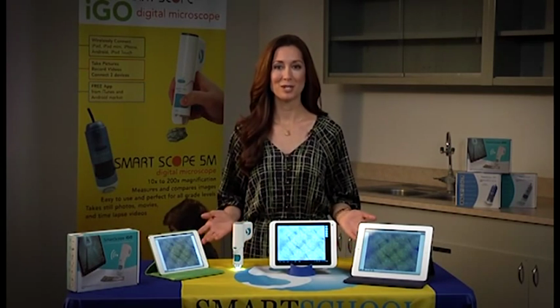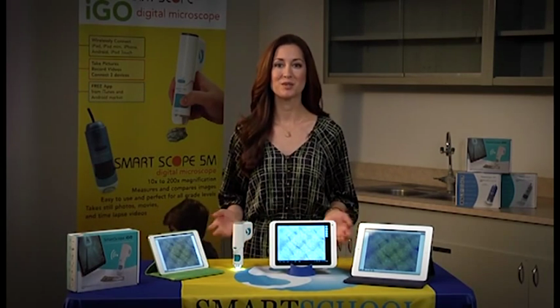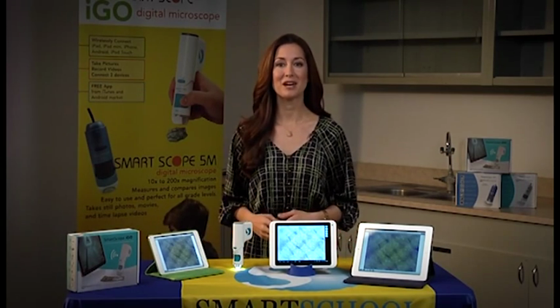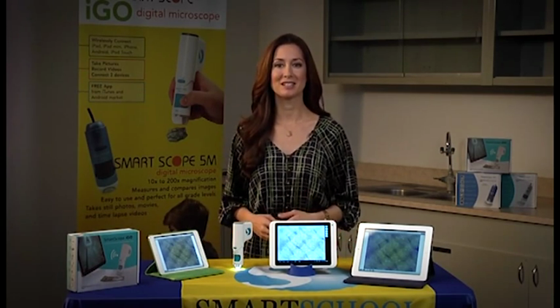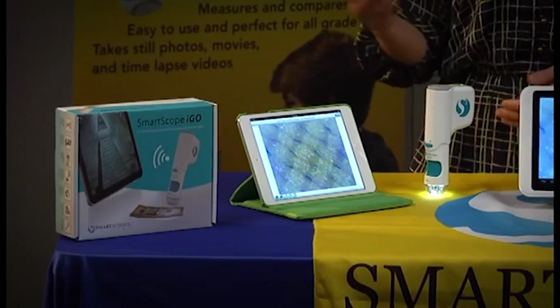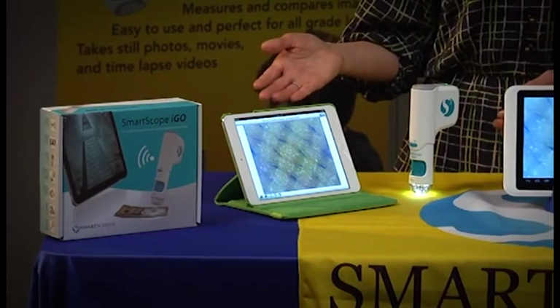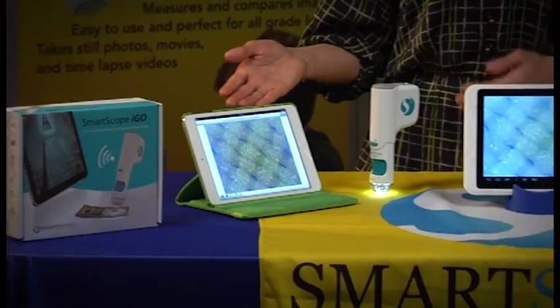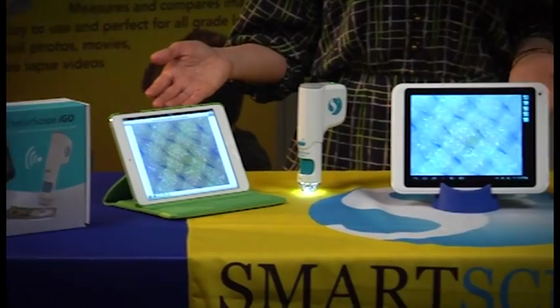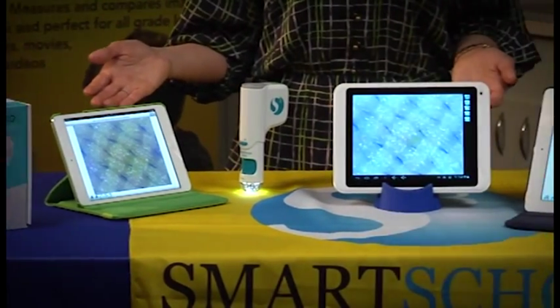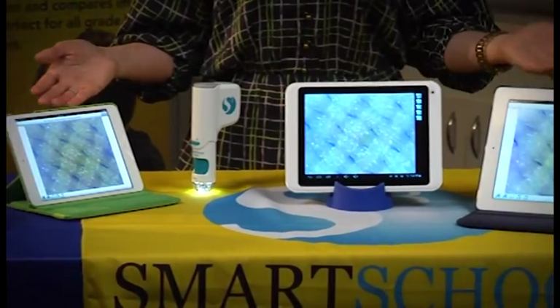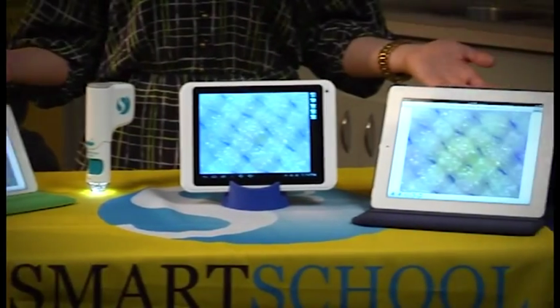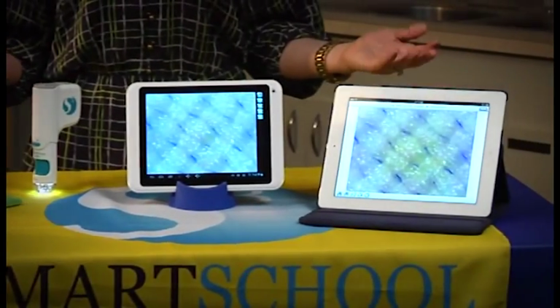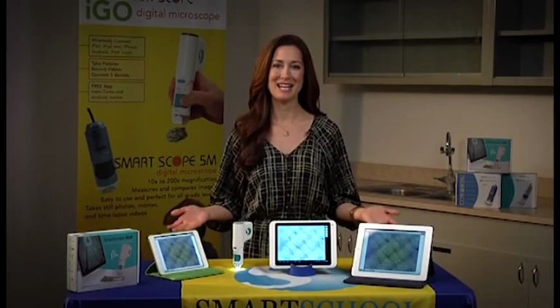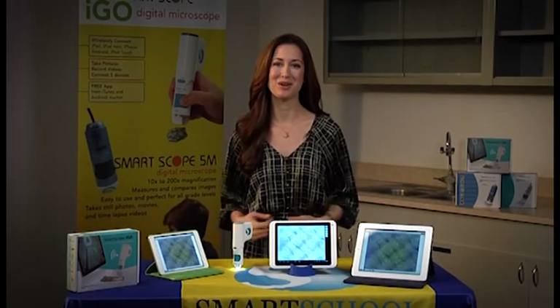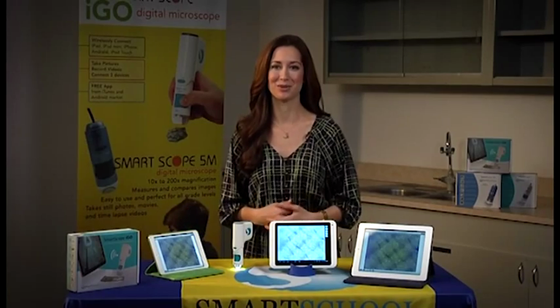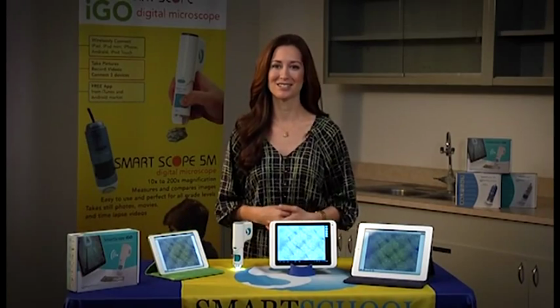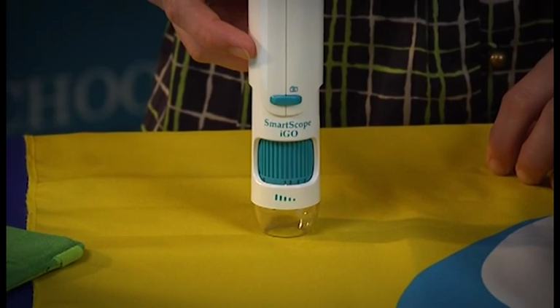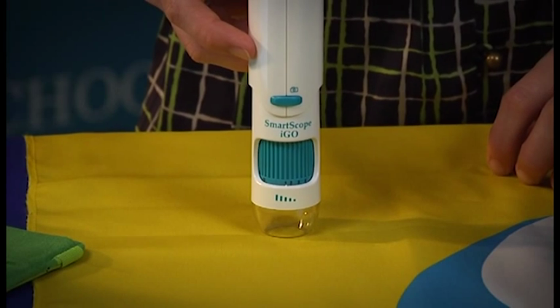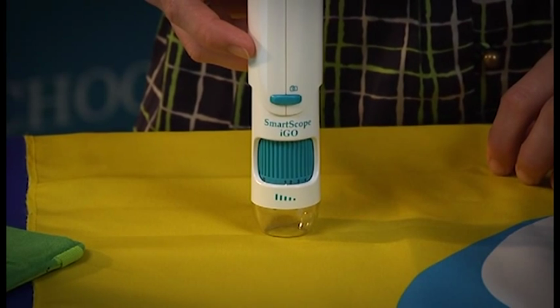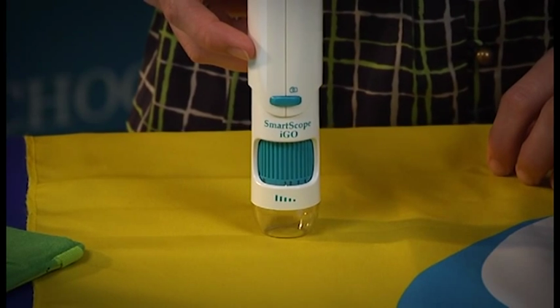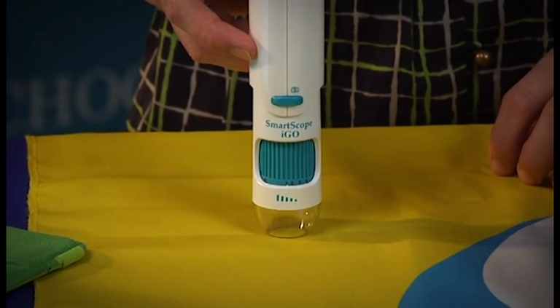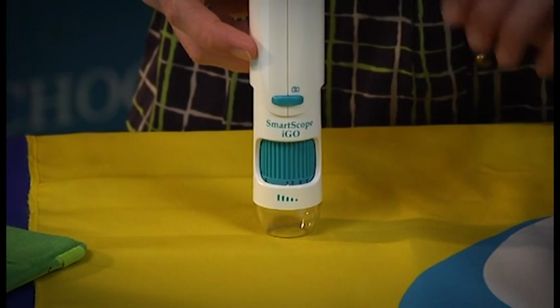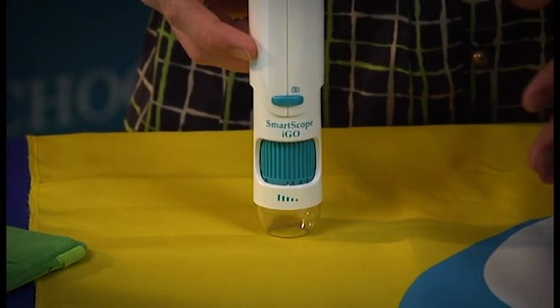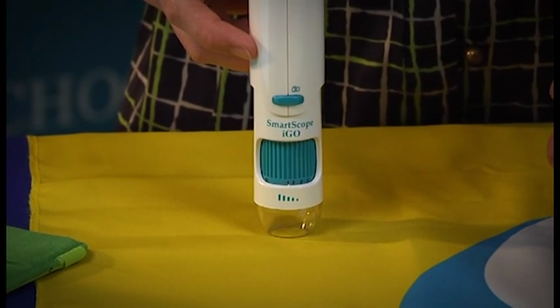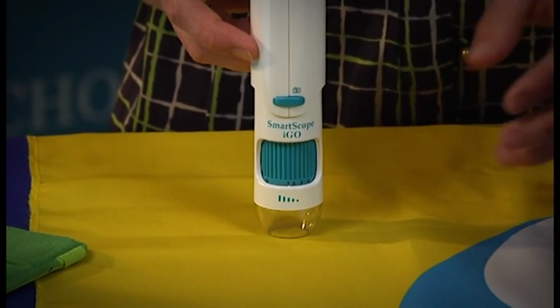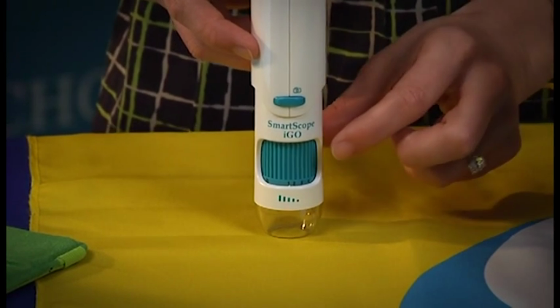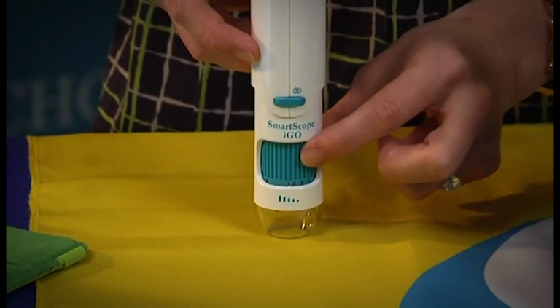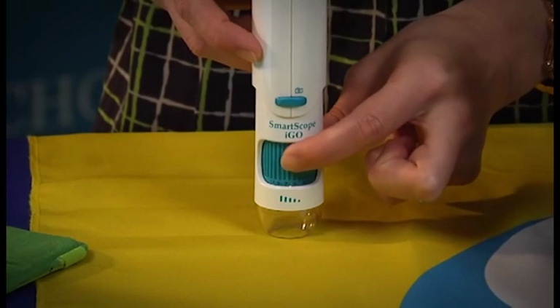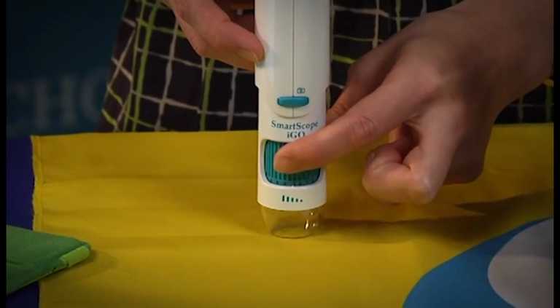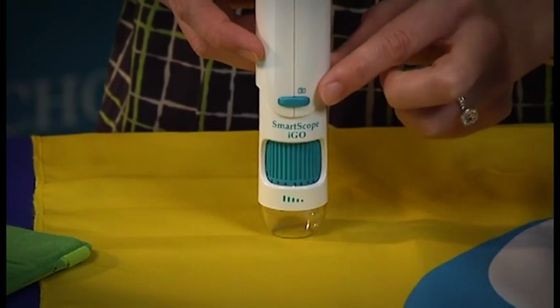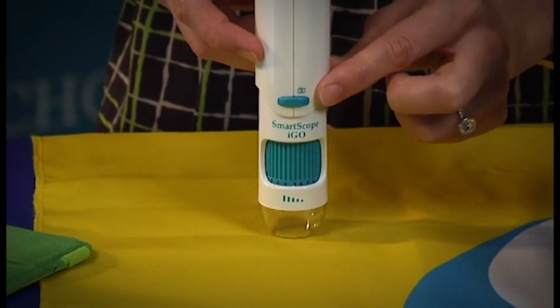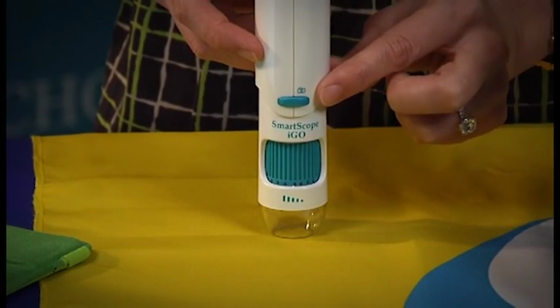For instance, right now I'm connected to an iPad Mini, an Android tablet, and an iPad. Now let me show you how it works. Like all SmartScopes, the SmartScope iGo is very easy to use. On the front, you have your focus dial and your snapshot button.